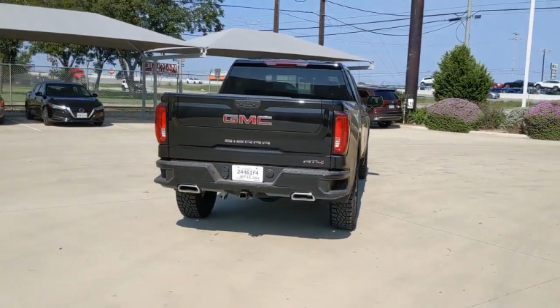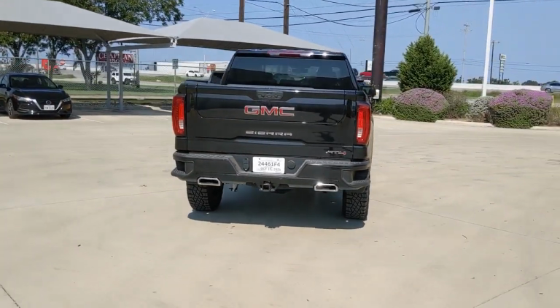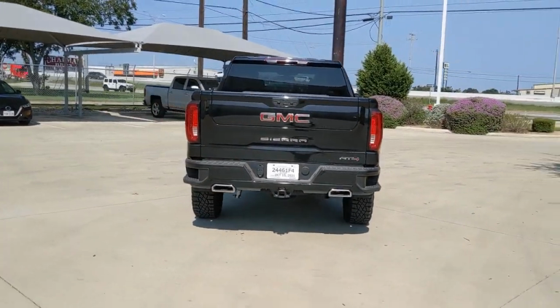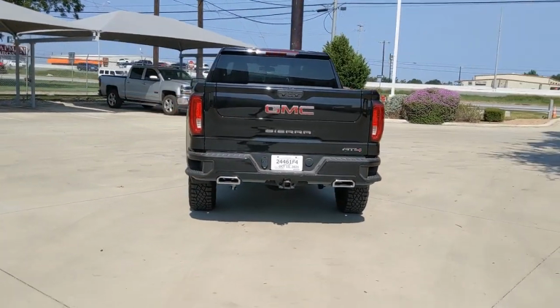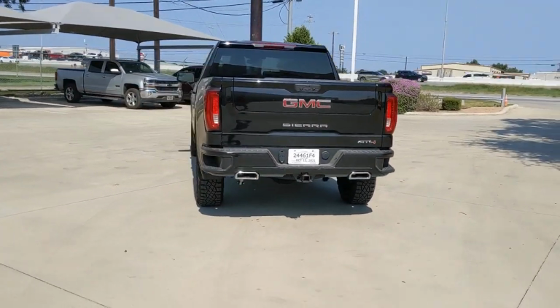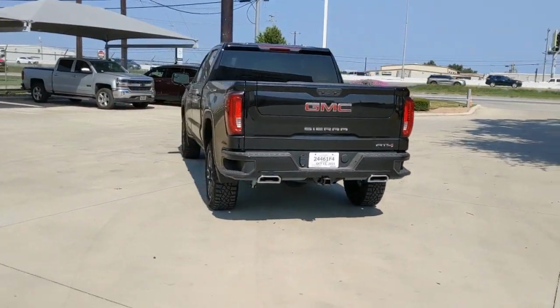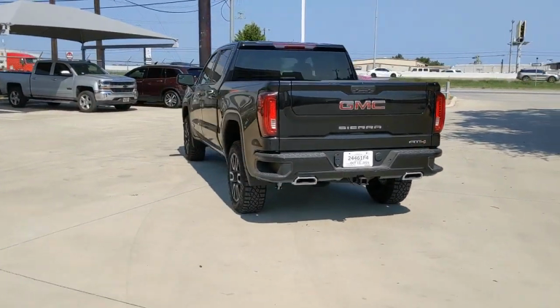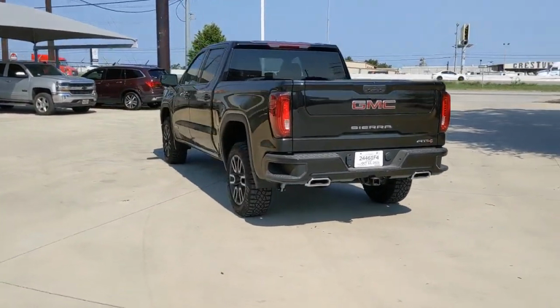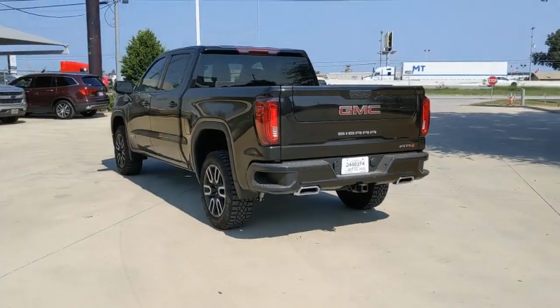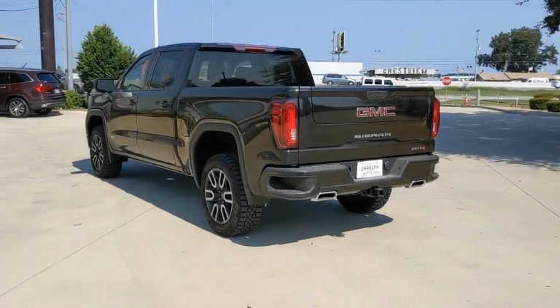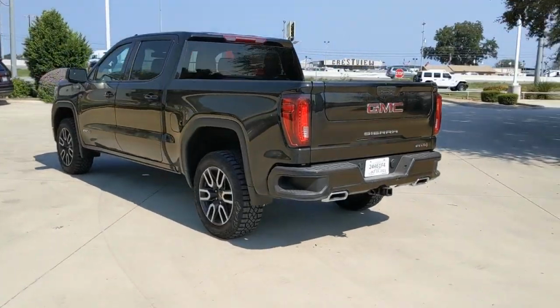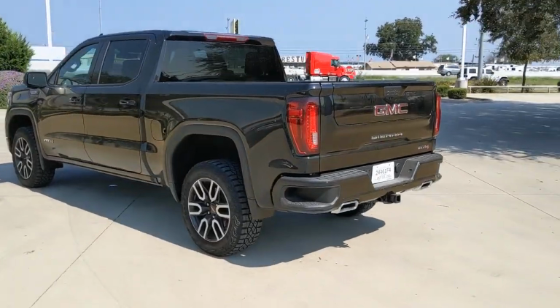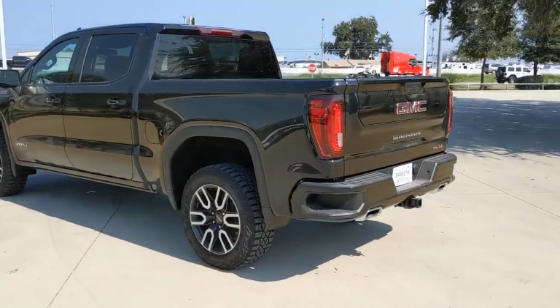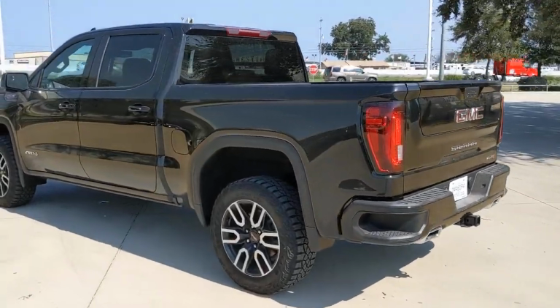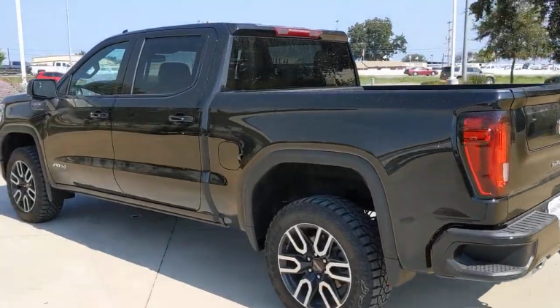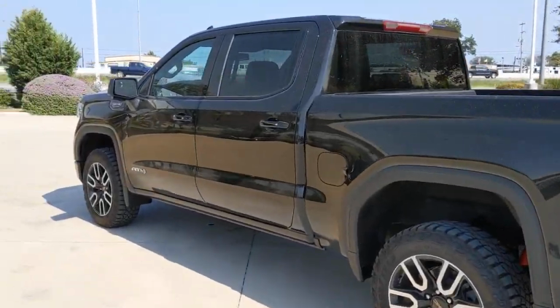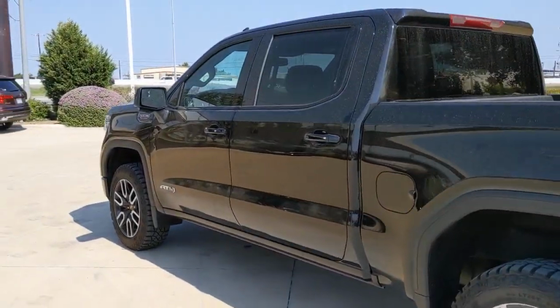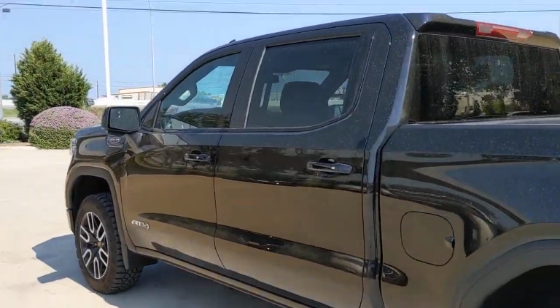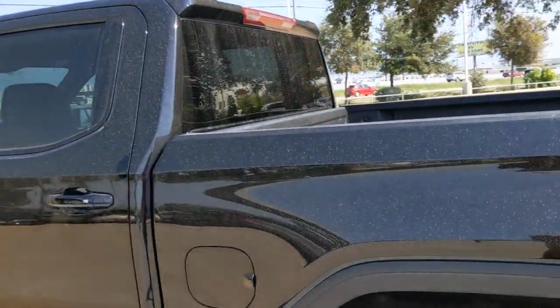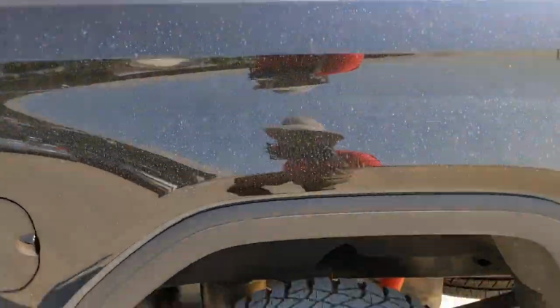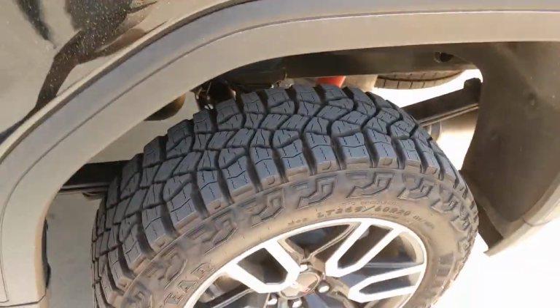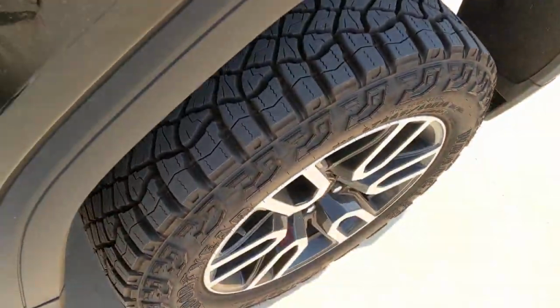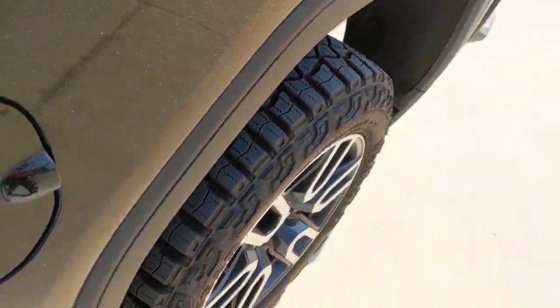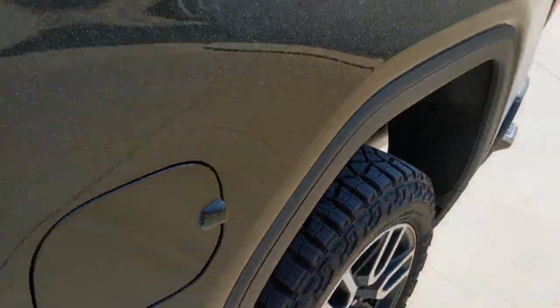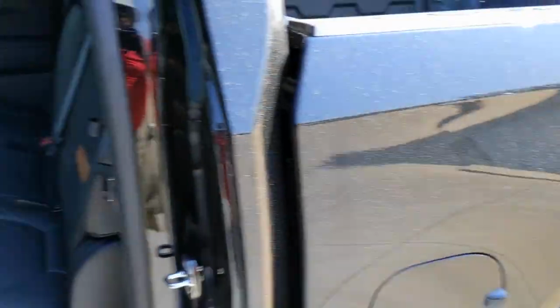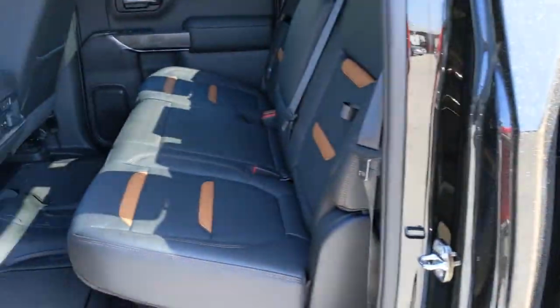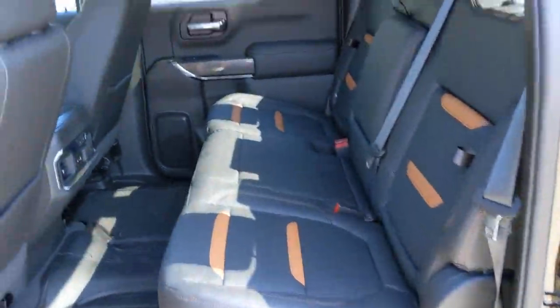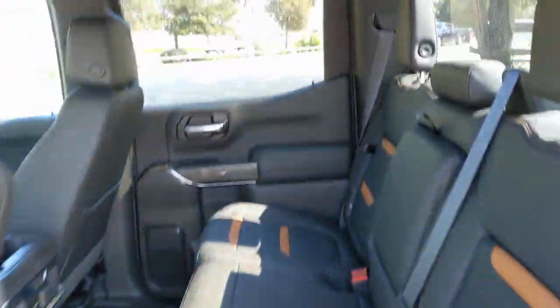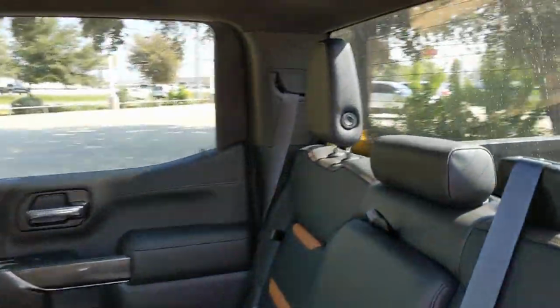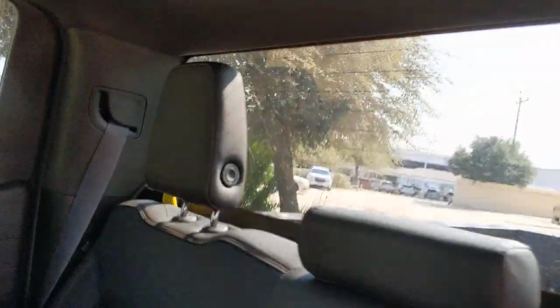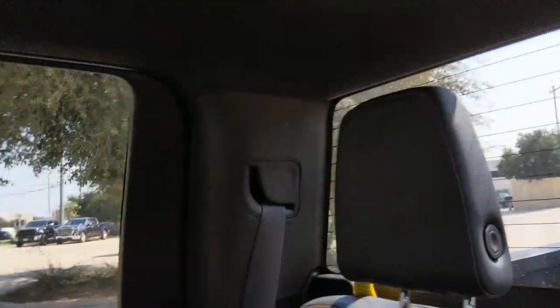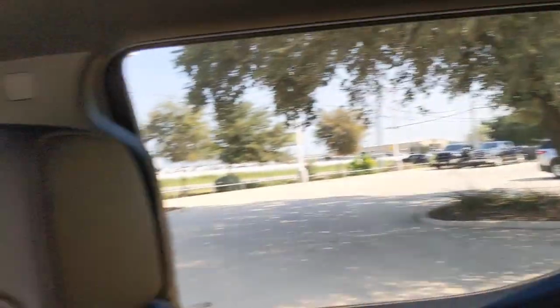These are just some of the great options this vehicle comes with: keyless entry, backup camera, keyless start, power passenger seat, satellite radio, bed liner, cooled front seat, heated mirrors, fog lamps, and remote engine start.